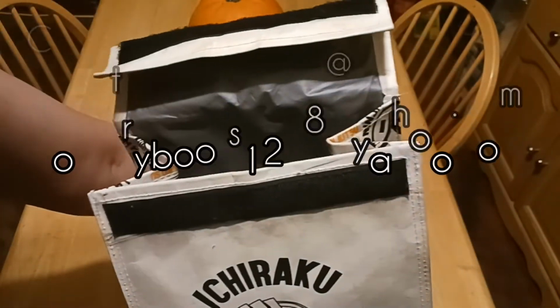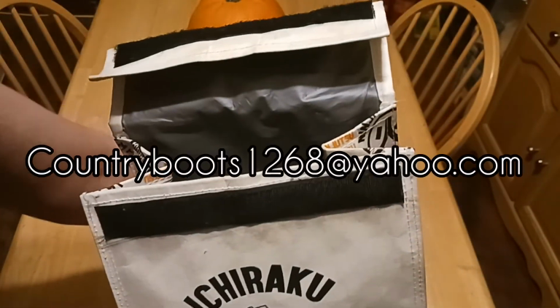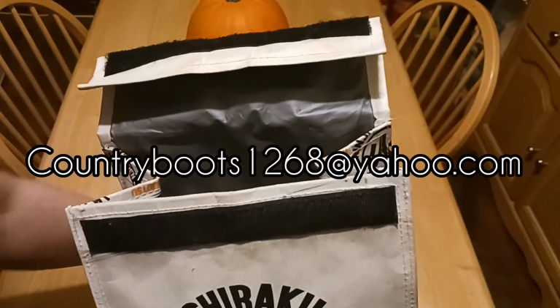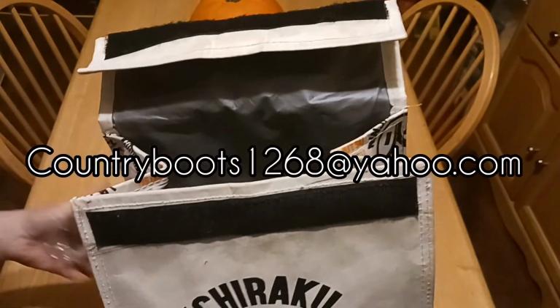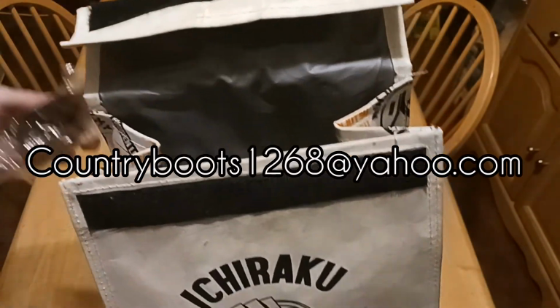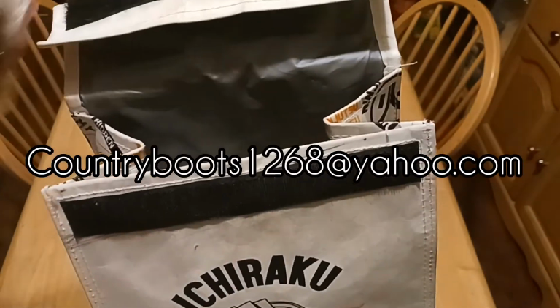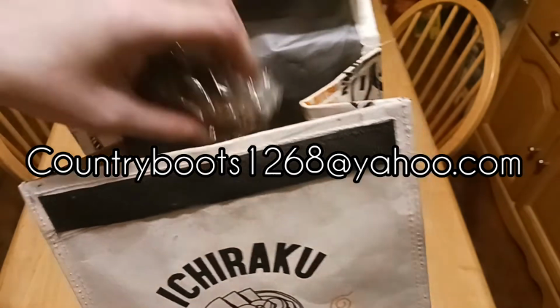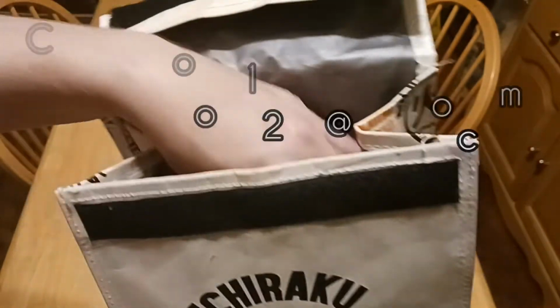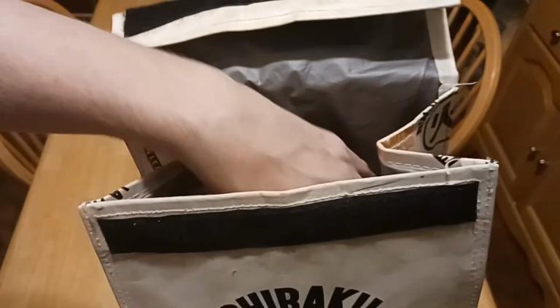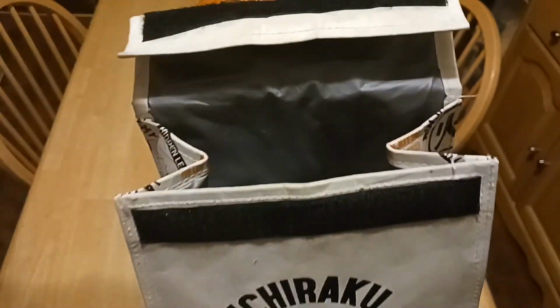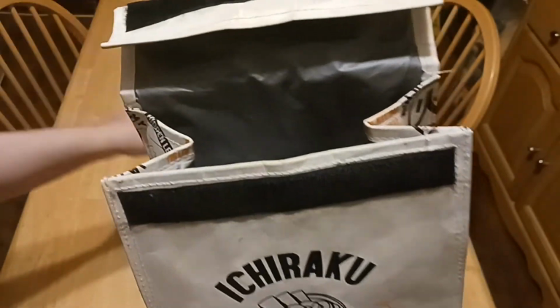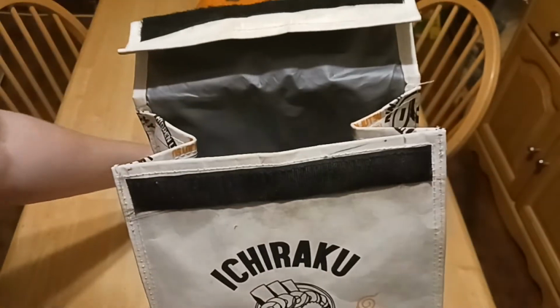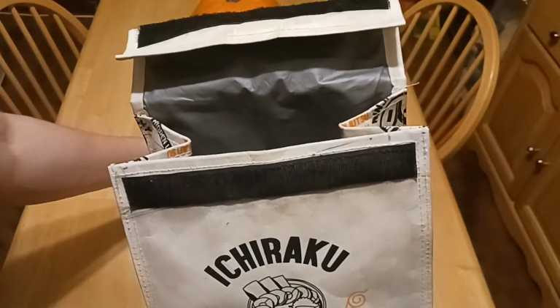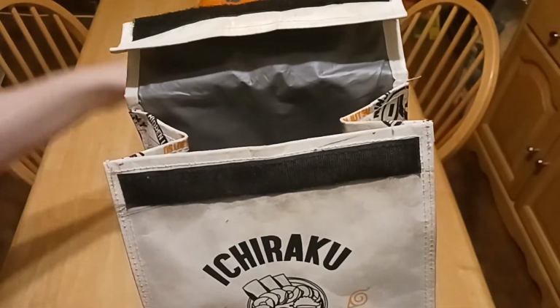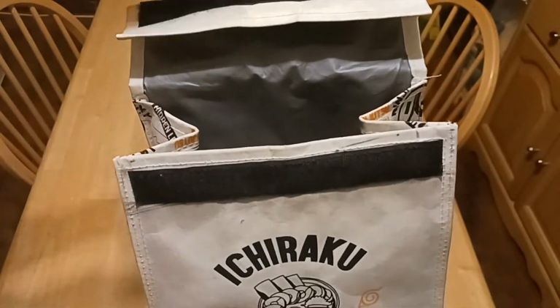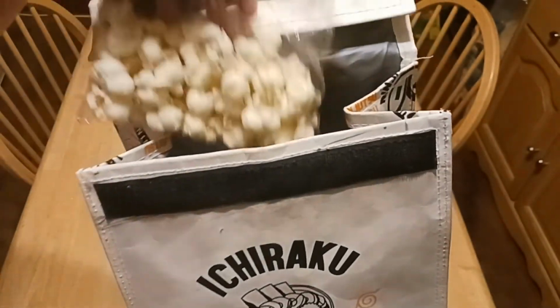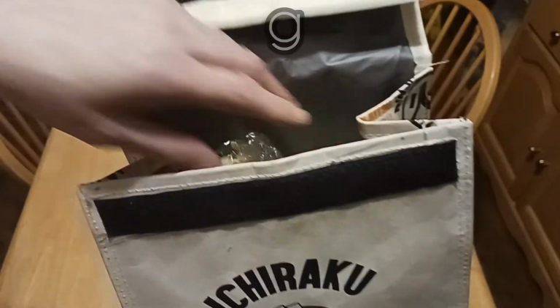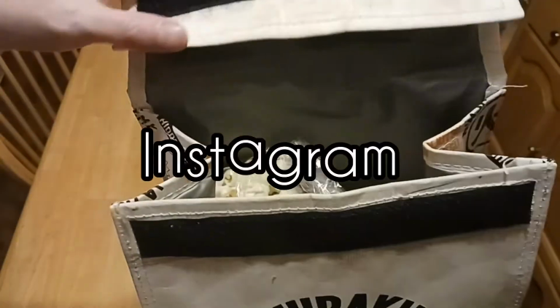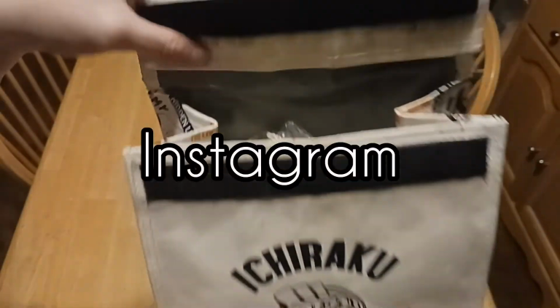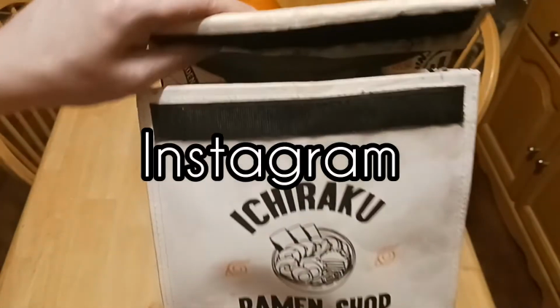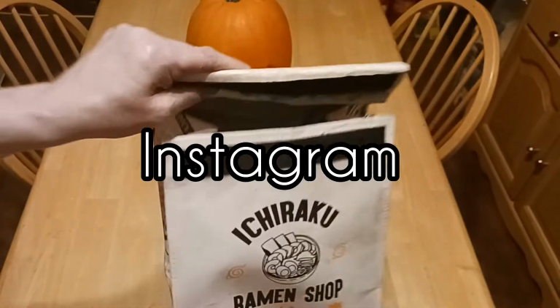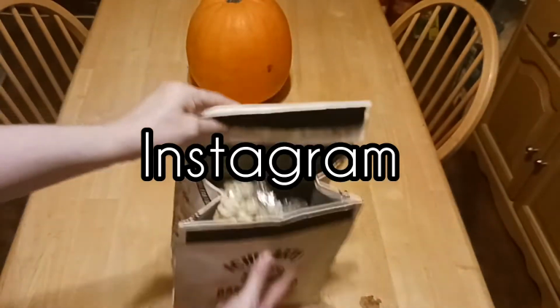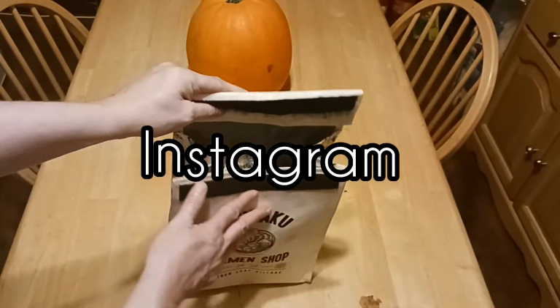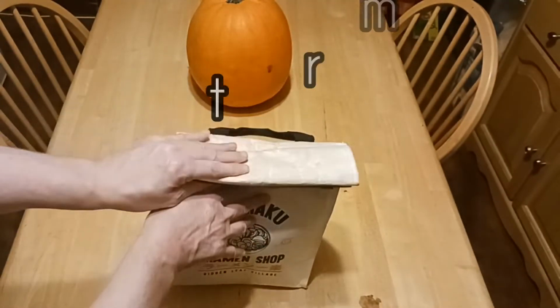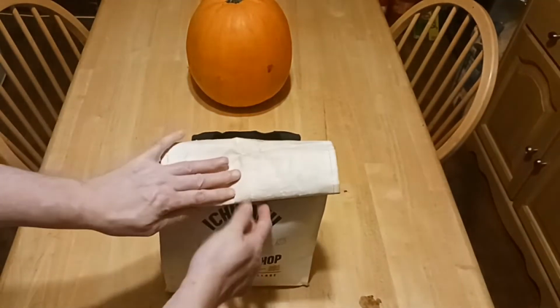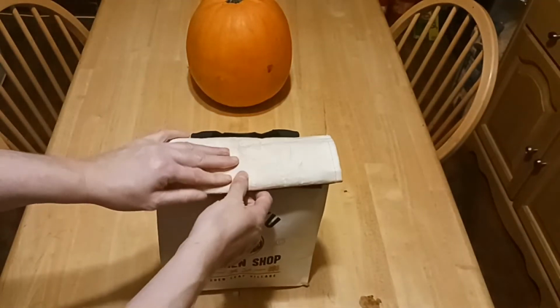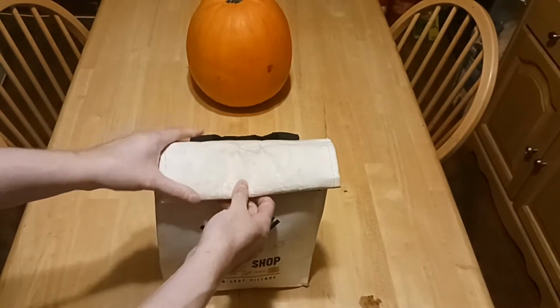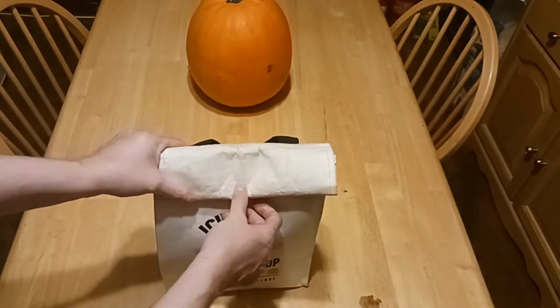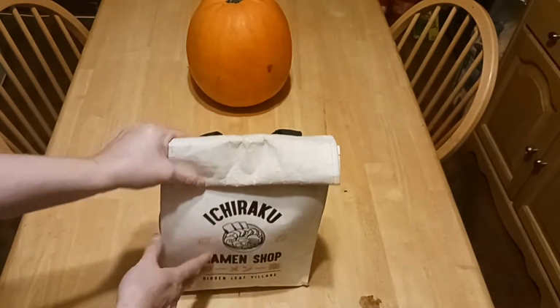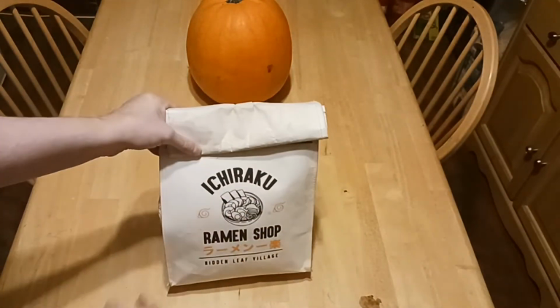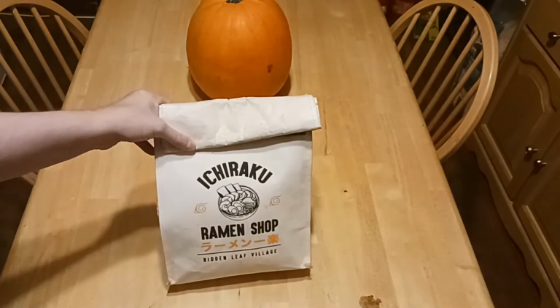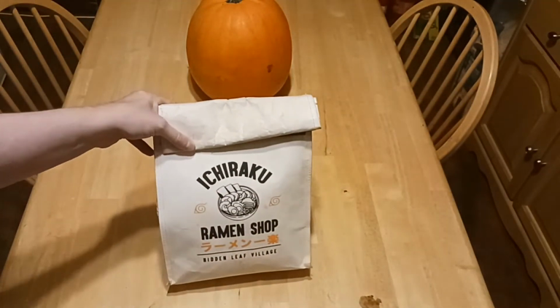My email is countryboots1268 at yahoo.com. We're on Facebook as well as Instagram. The links are down below. Please like the Facebook page and group and follow us on Instagram.